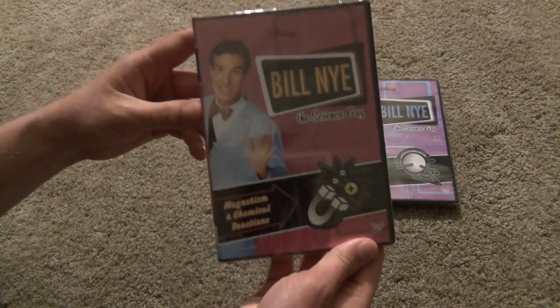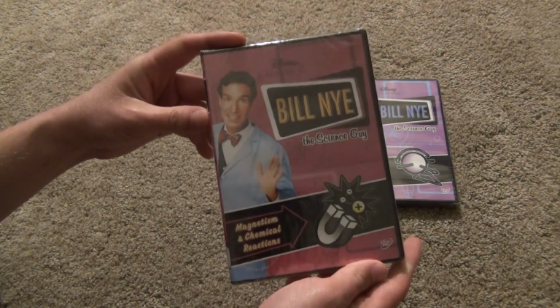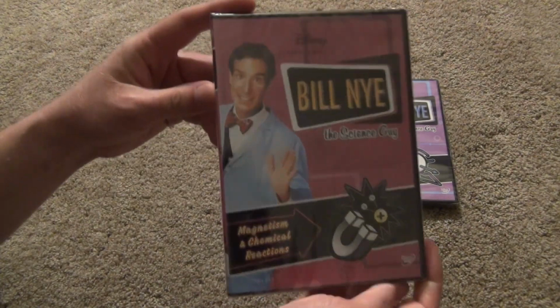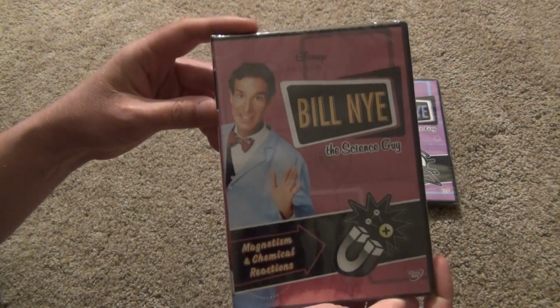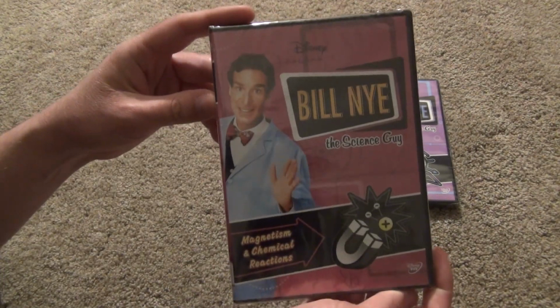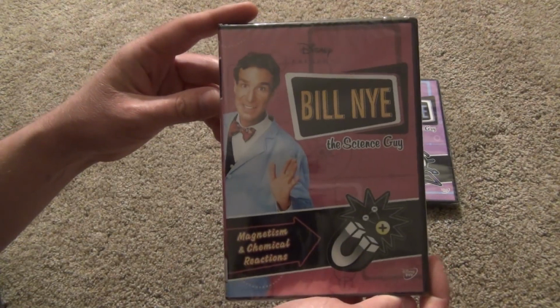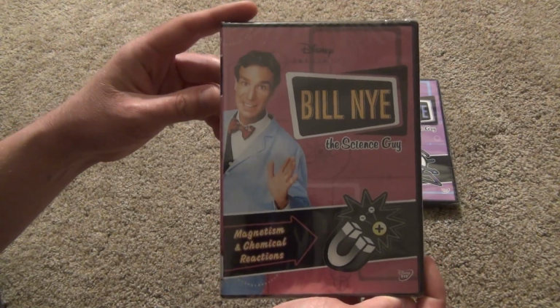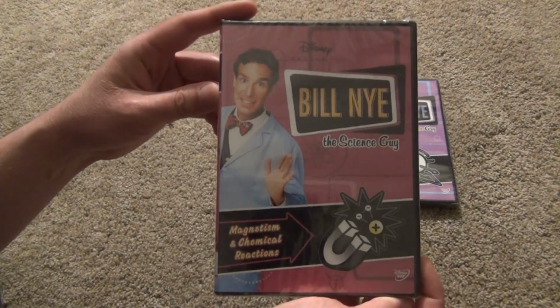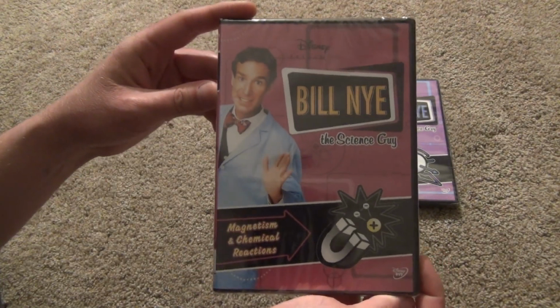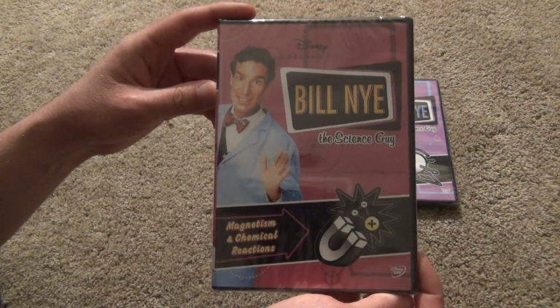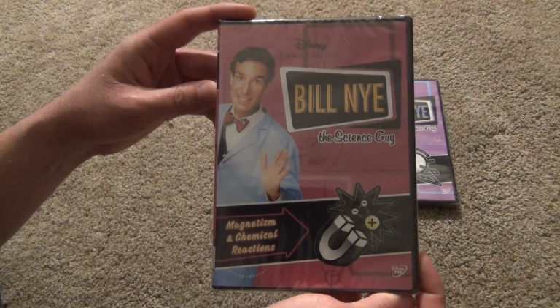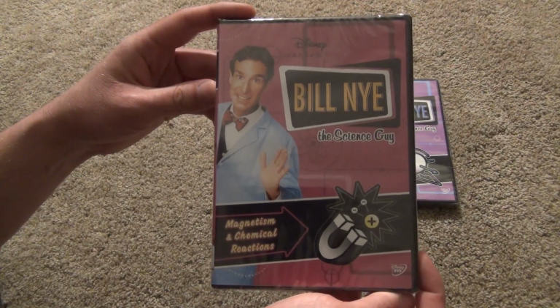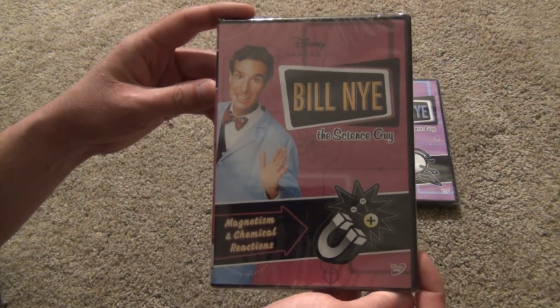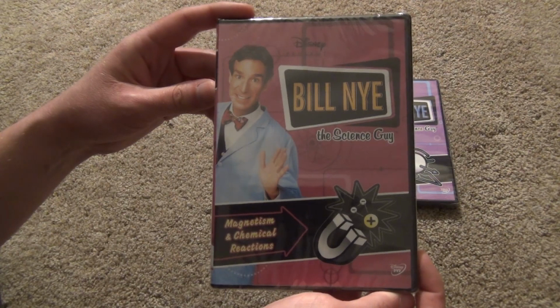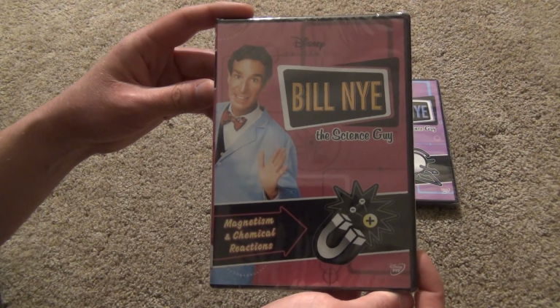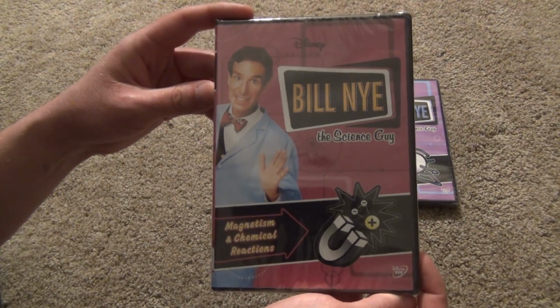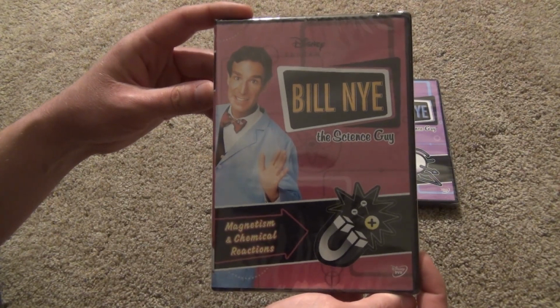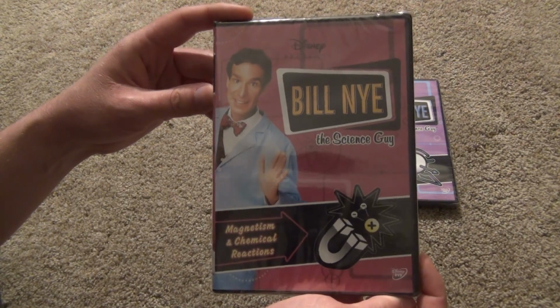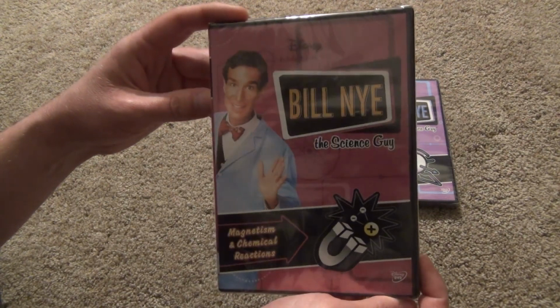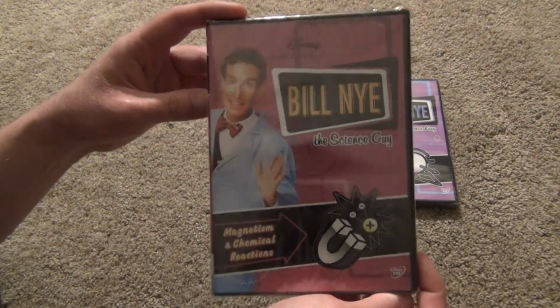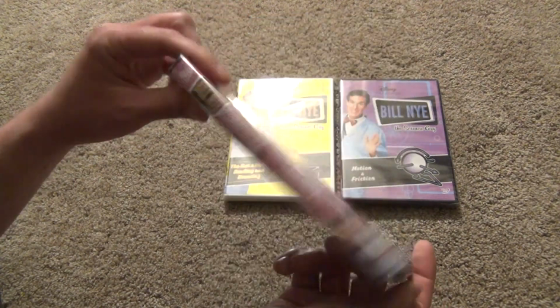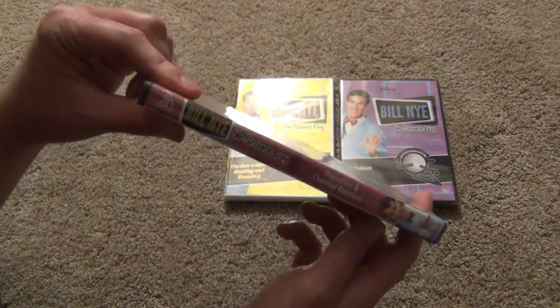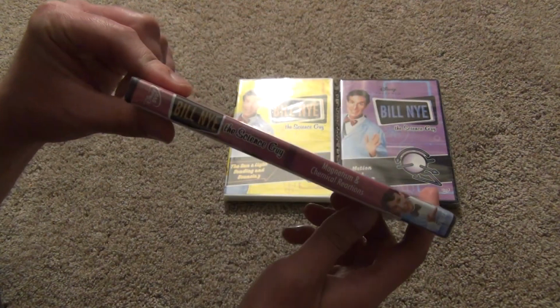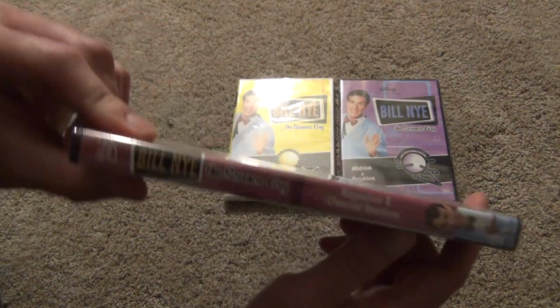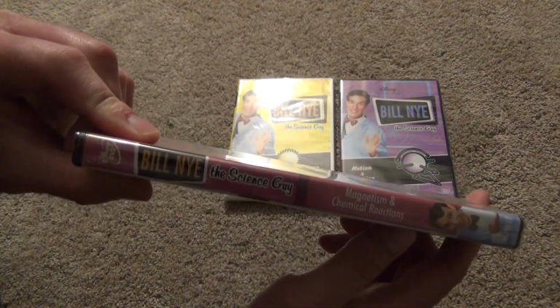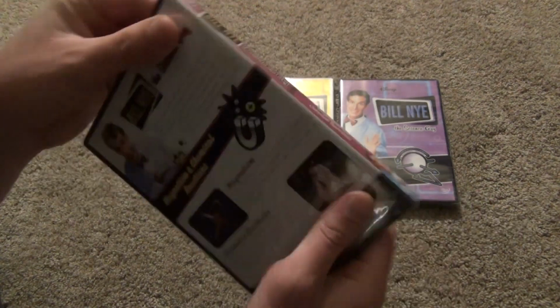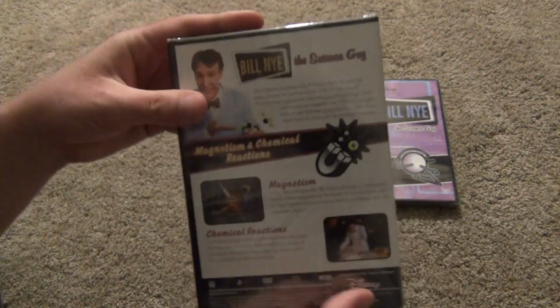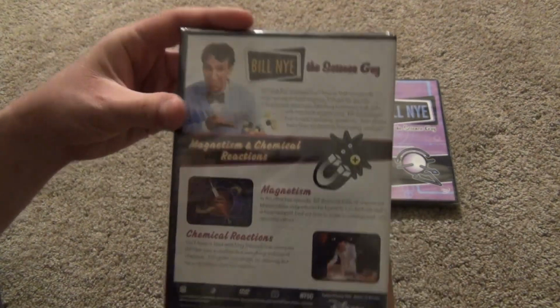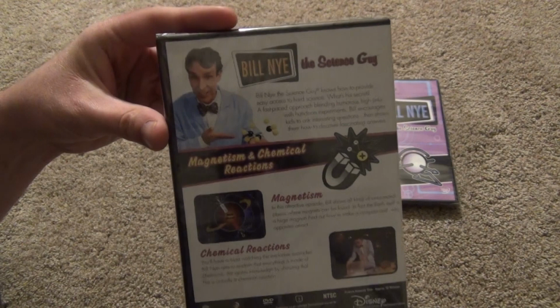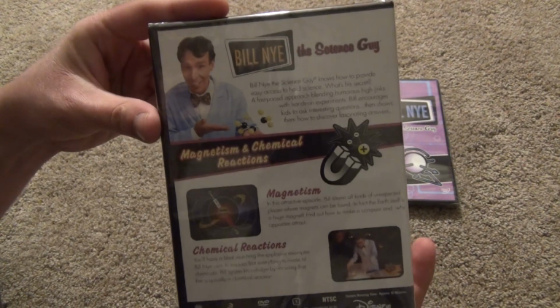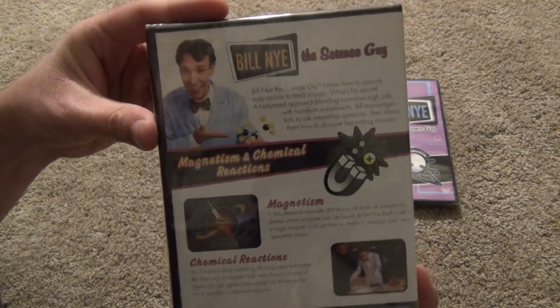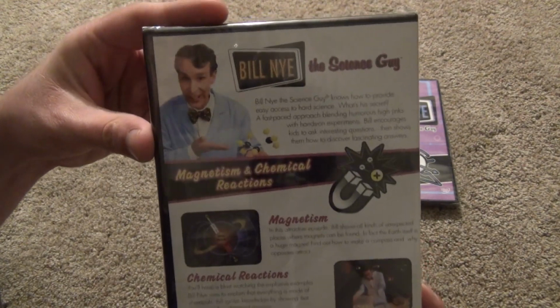So I'm going to just go through these one at a time. This first one is Magnetism and Chemical Reactions. There's a look at the front and the spine and the back.